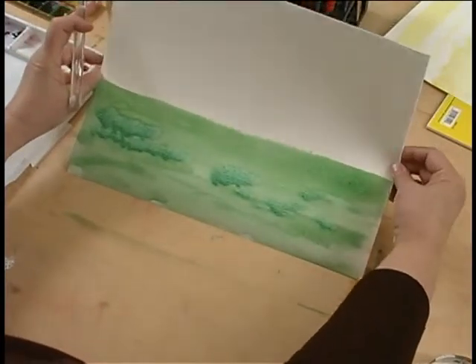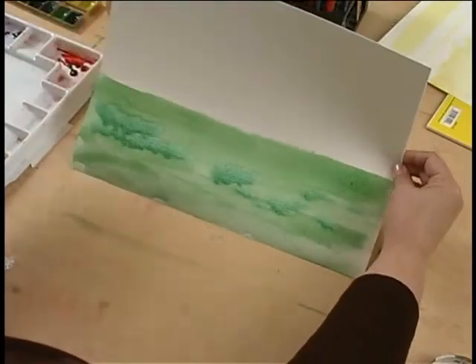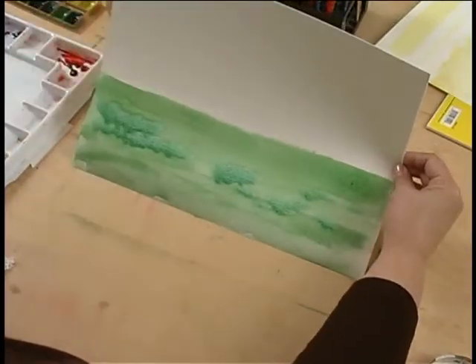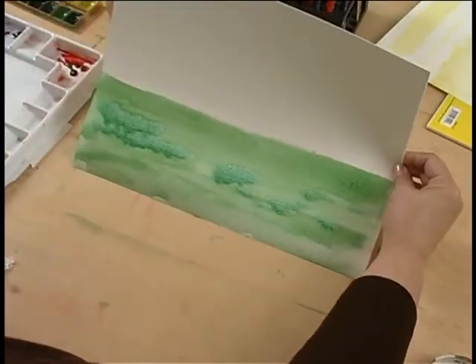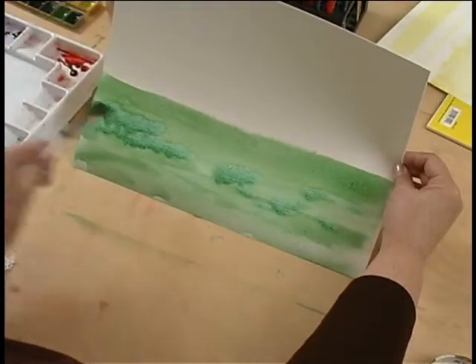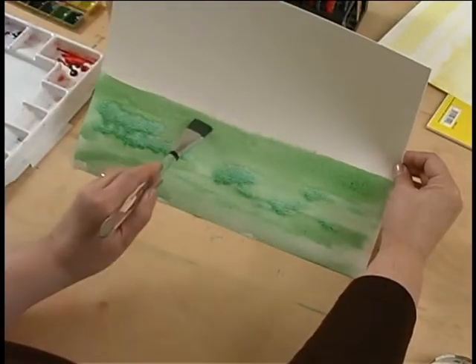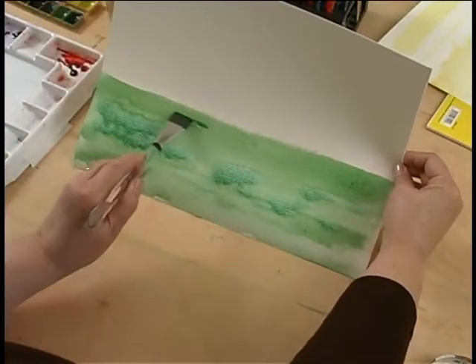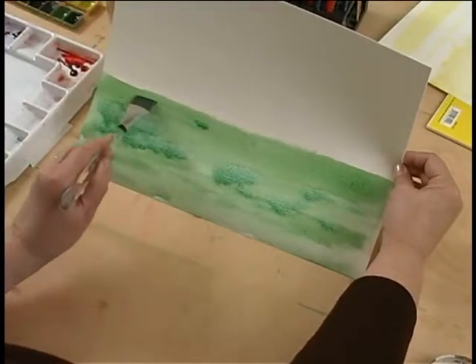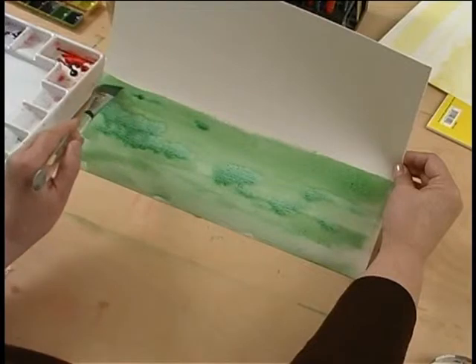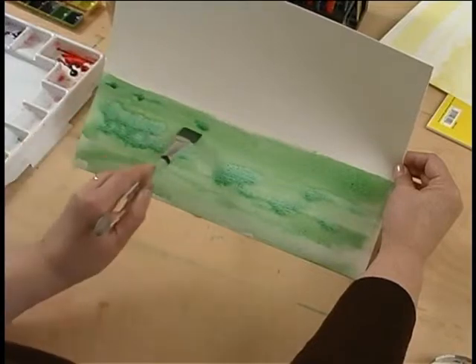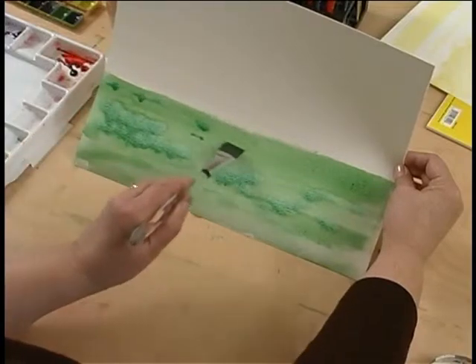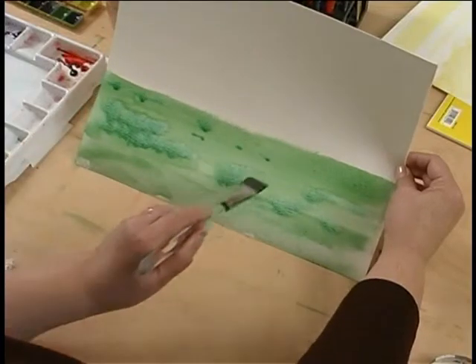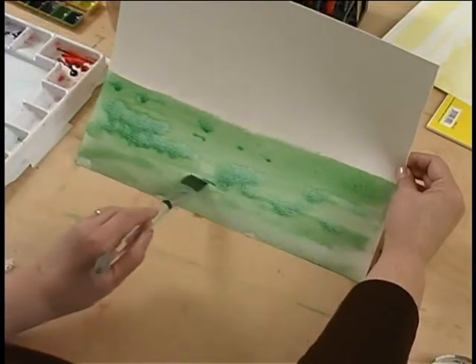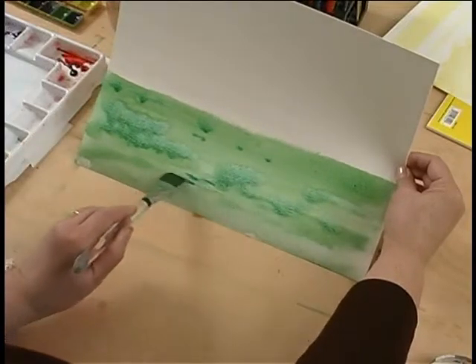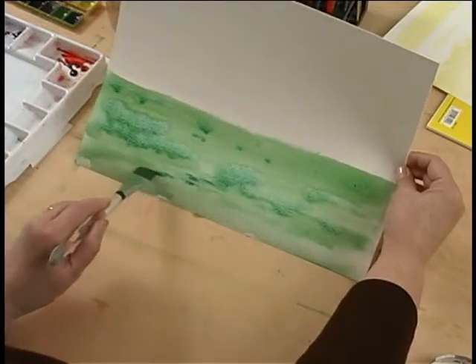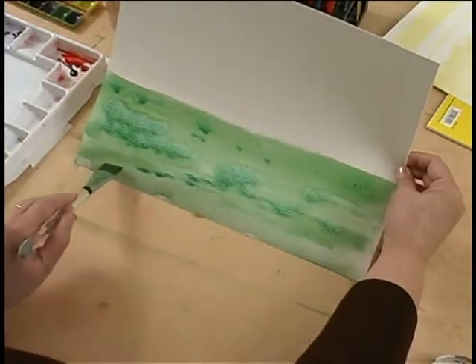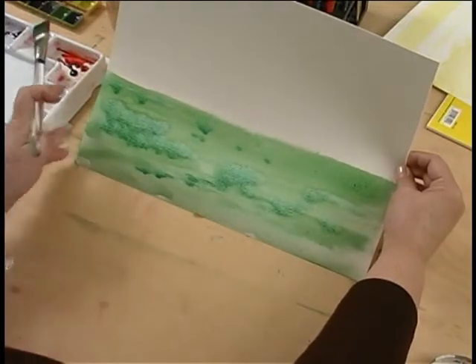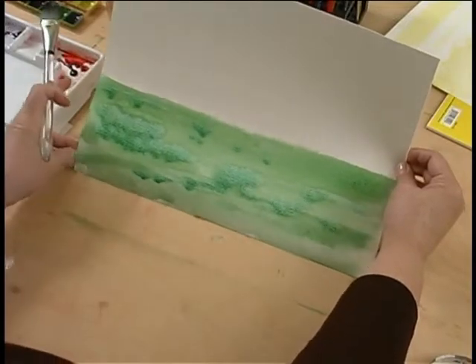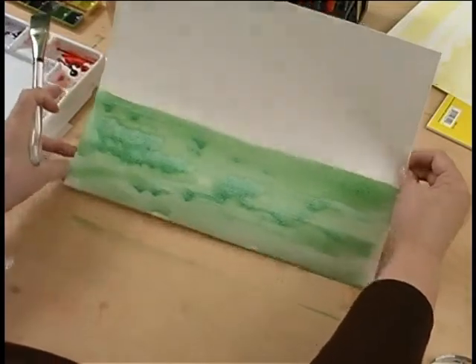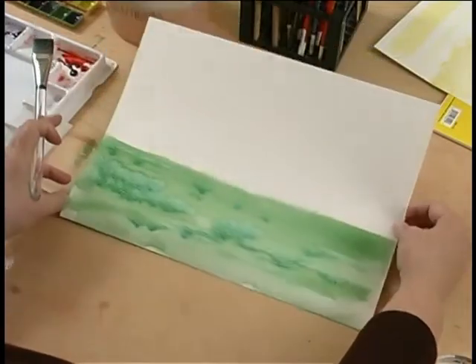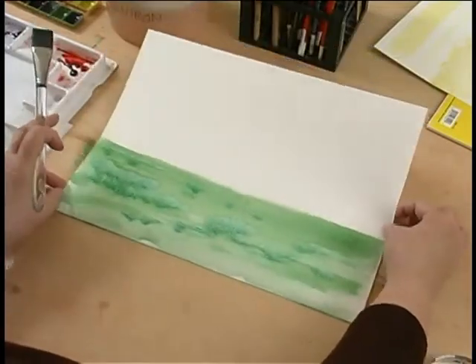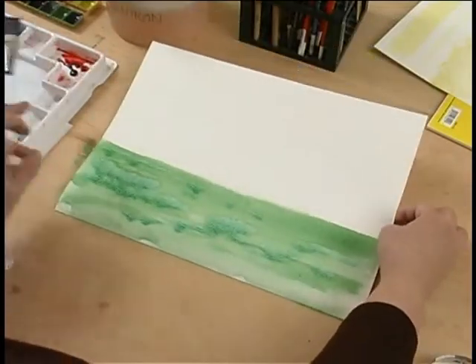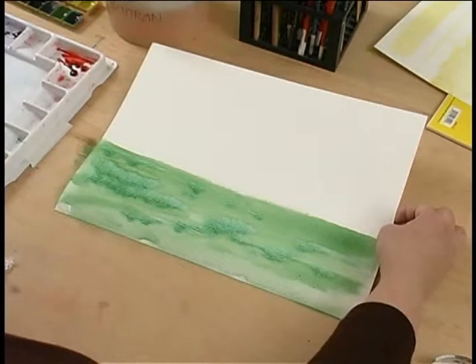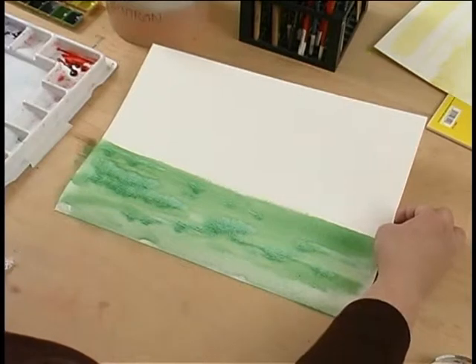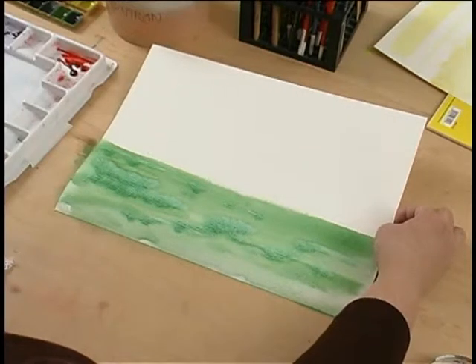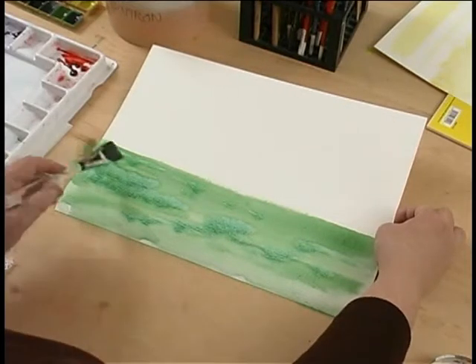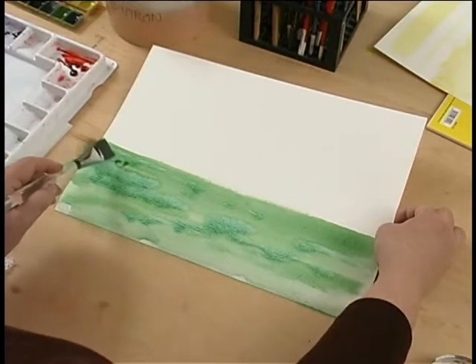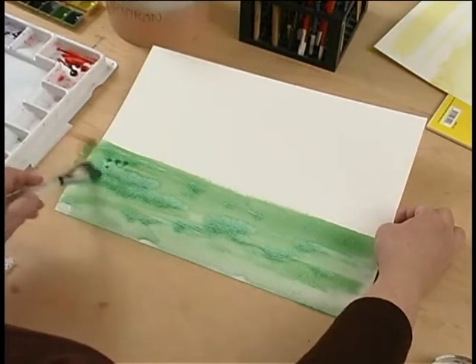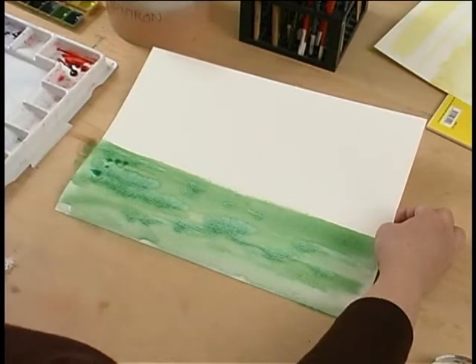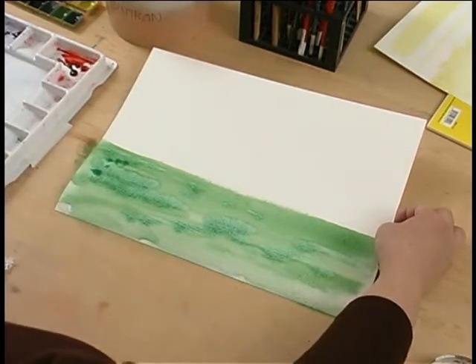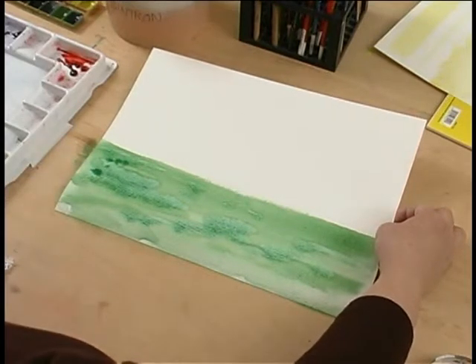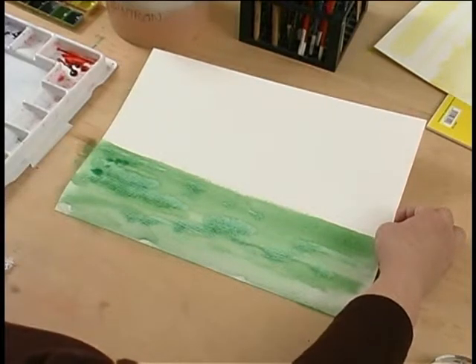You're going to see chemical reactions take place. We're getting some shrubbery going here. A lot of this is chemical reaction.